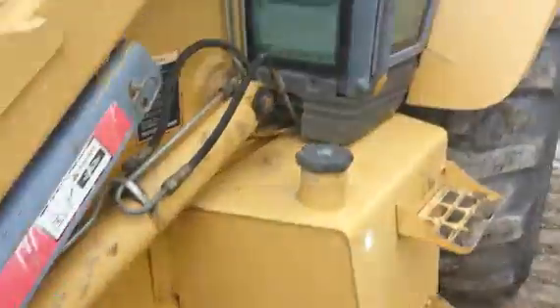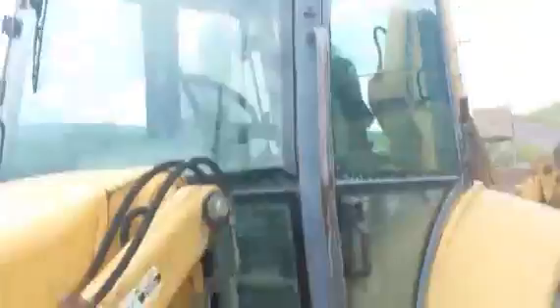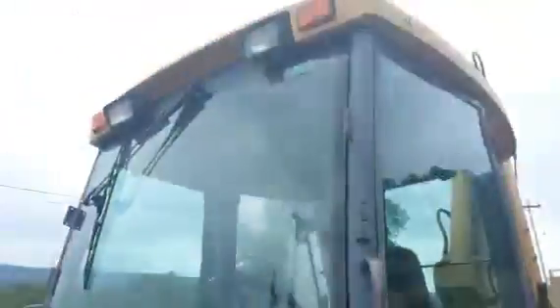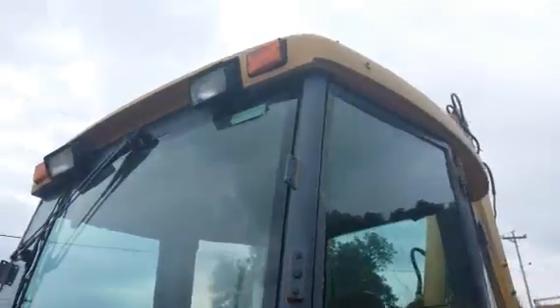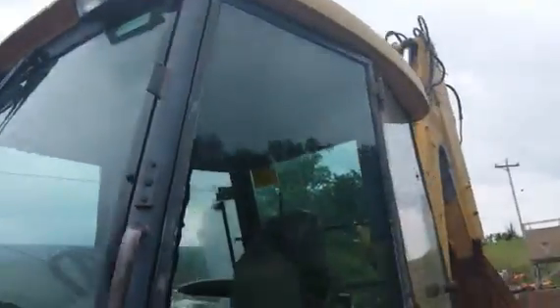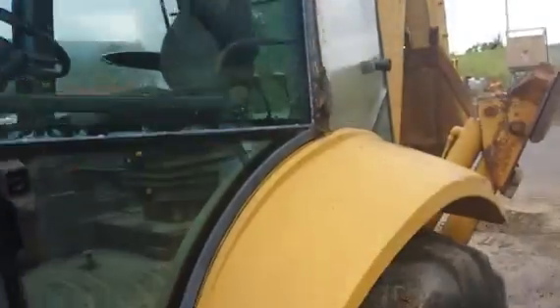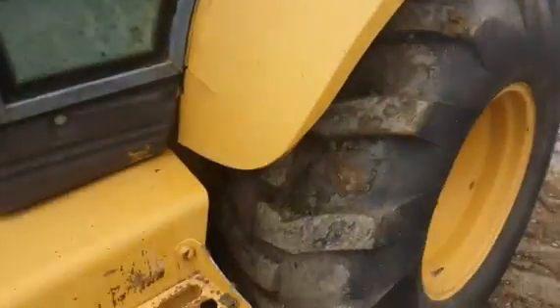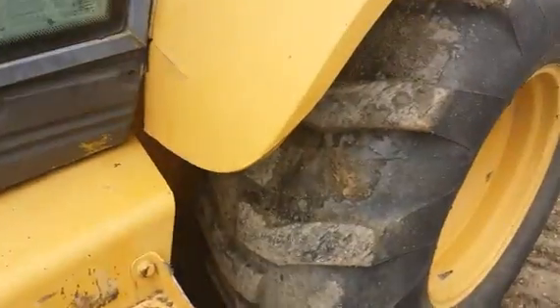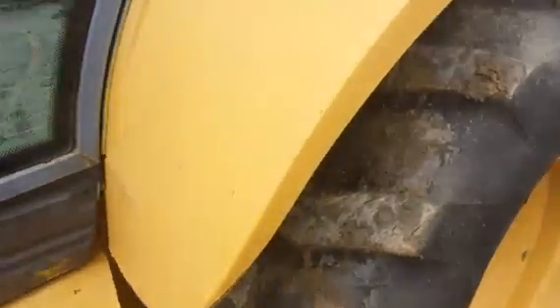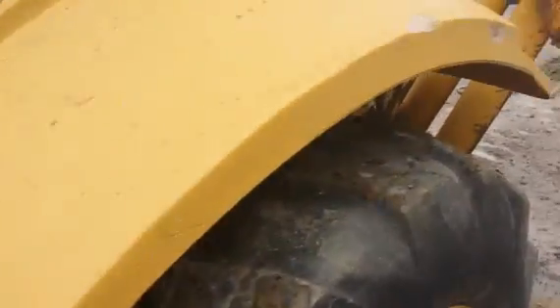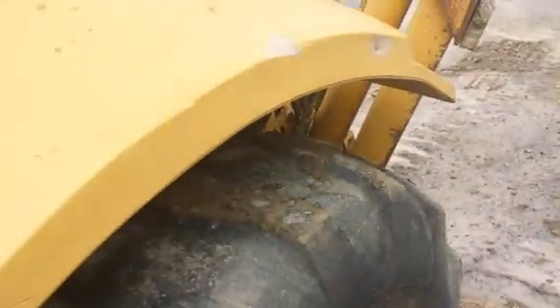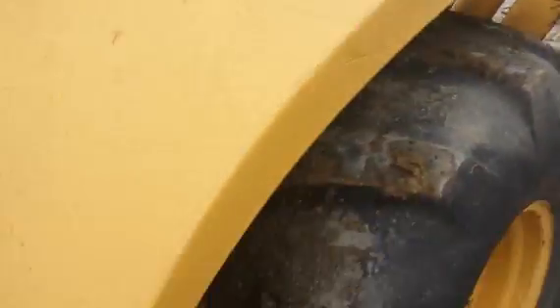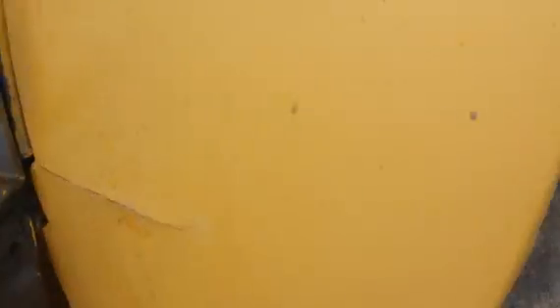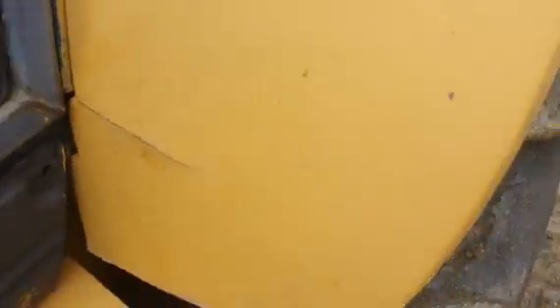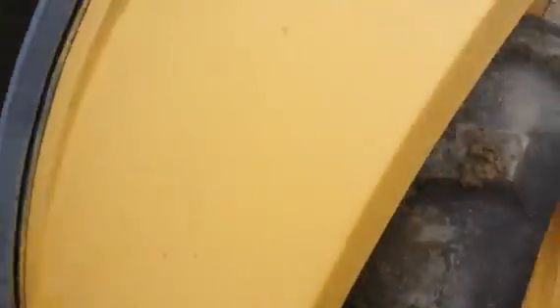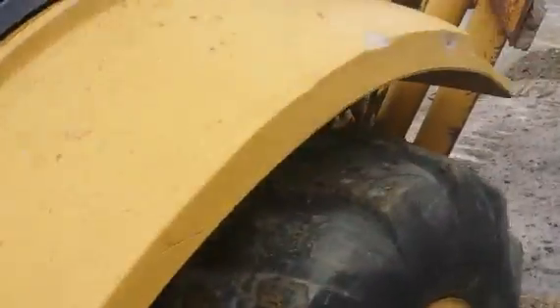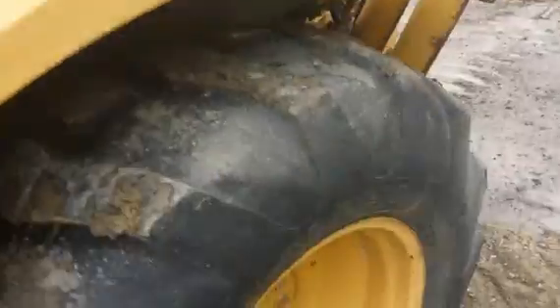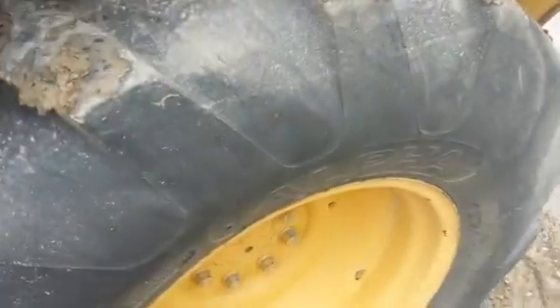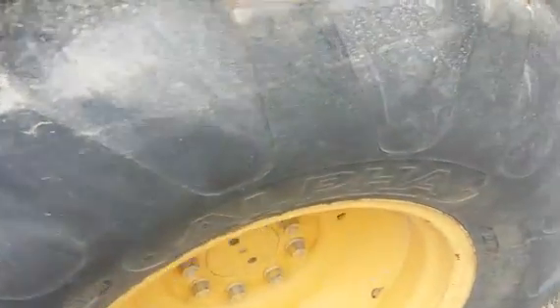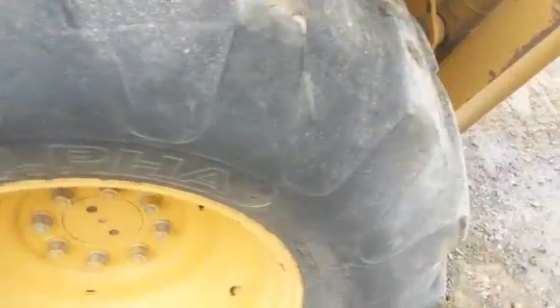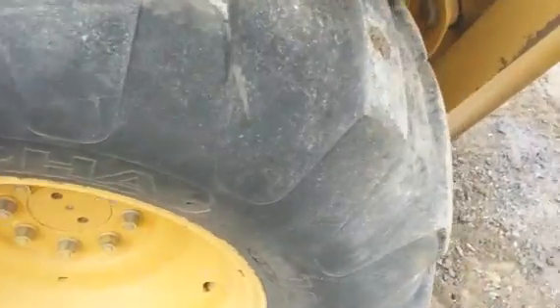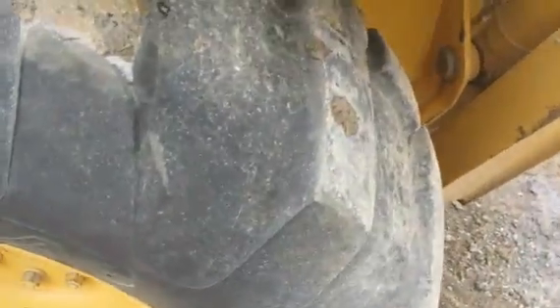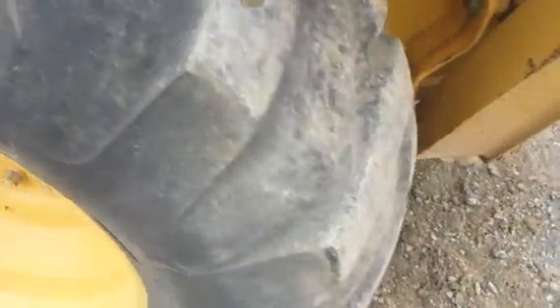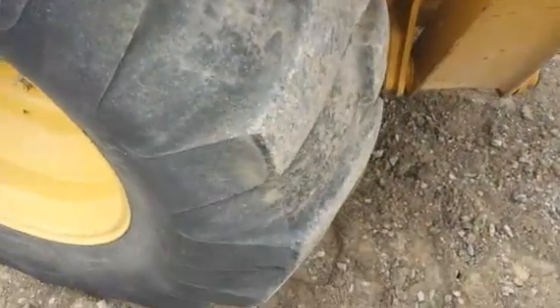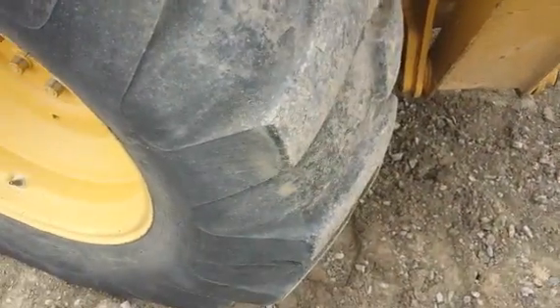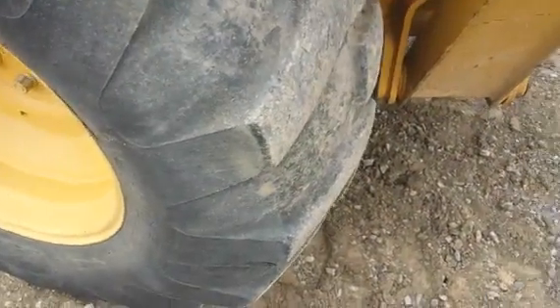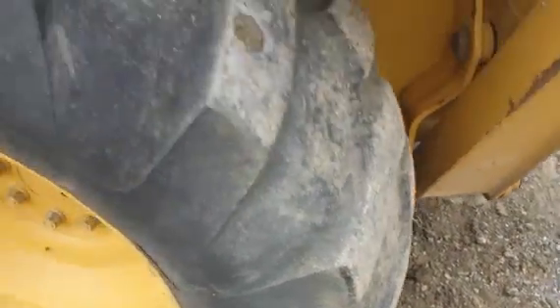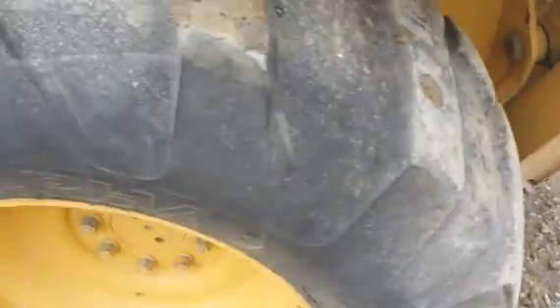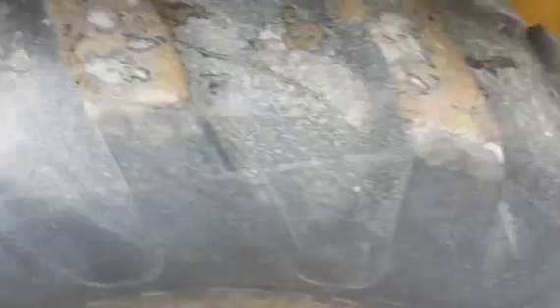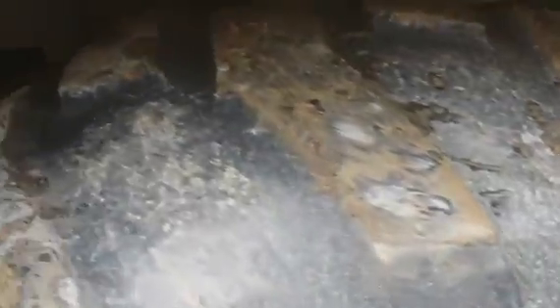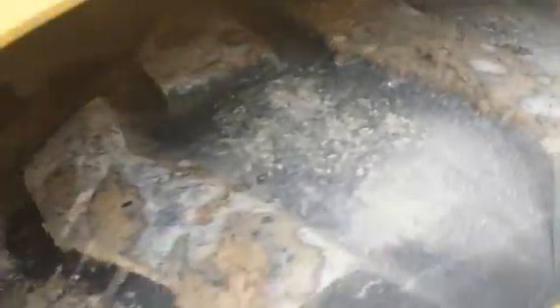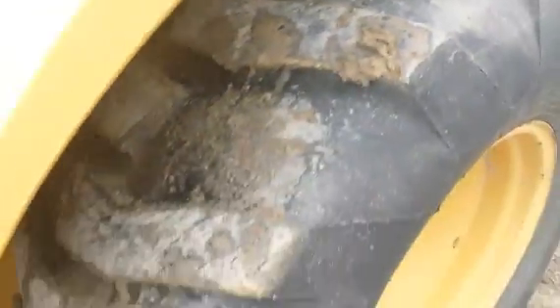The cab's in very nice condition. The fenders are in good shape with some minor cracks and issues there. Here we have the left rear tire — it's probably 60 to 70% life left.